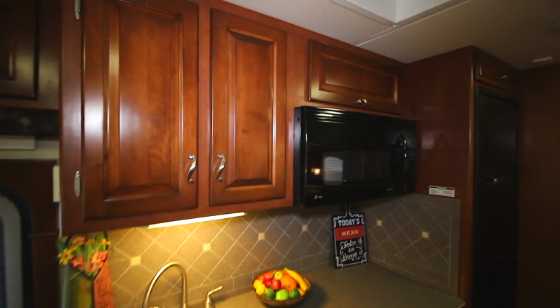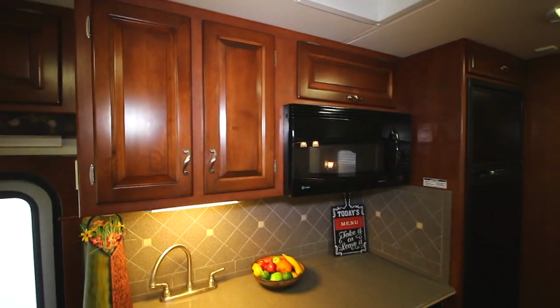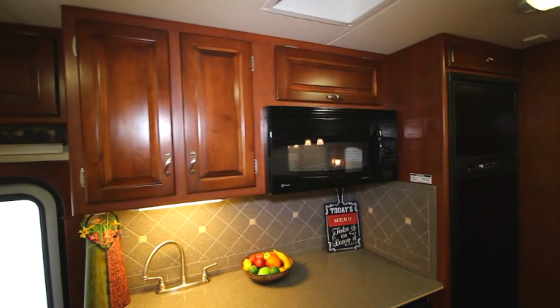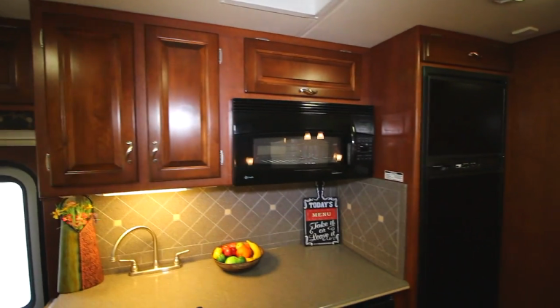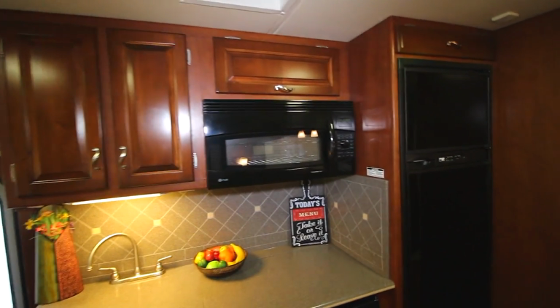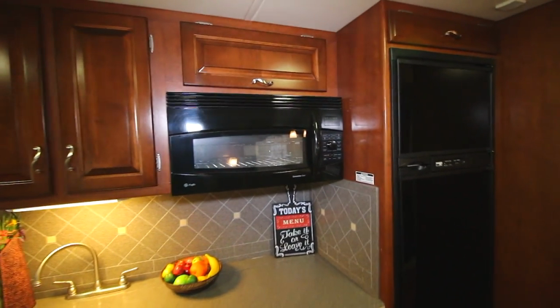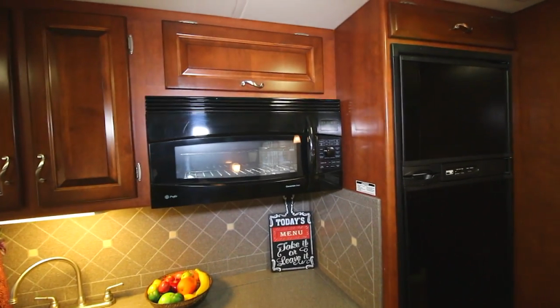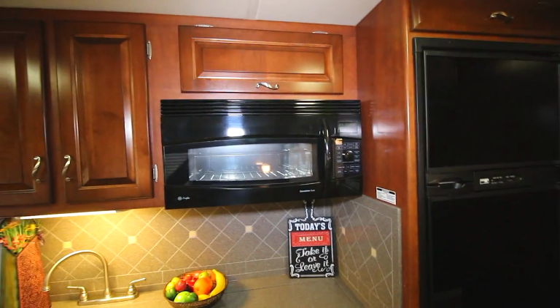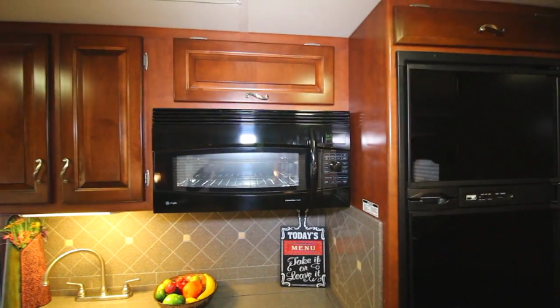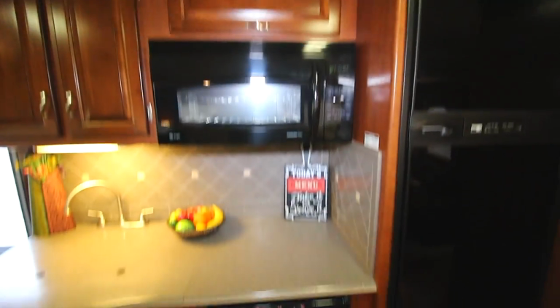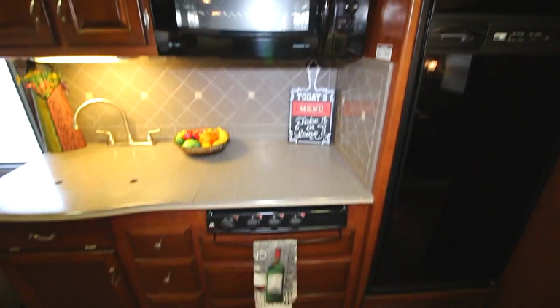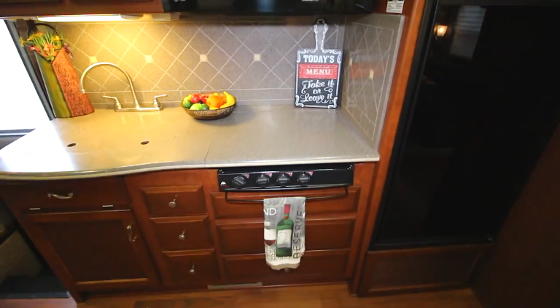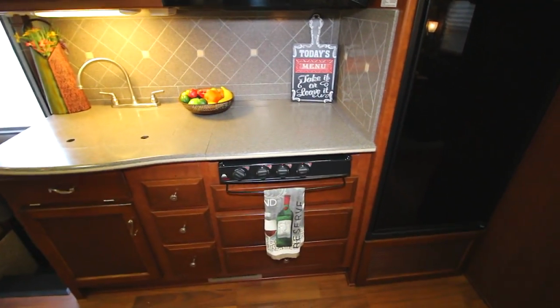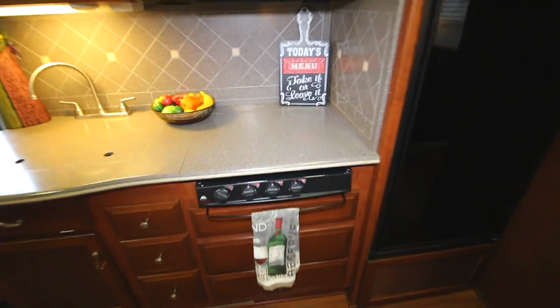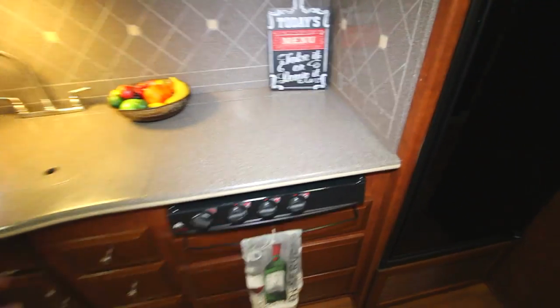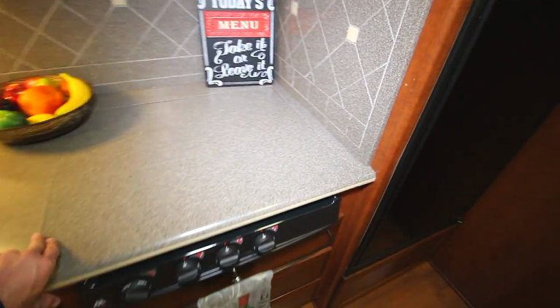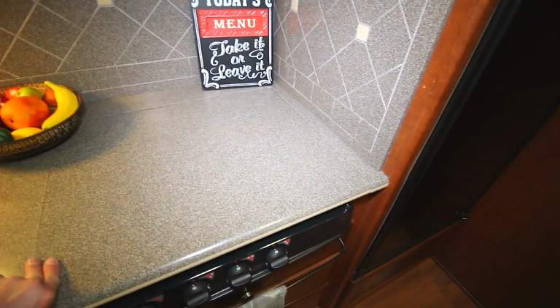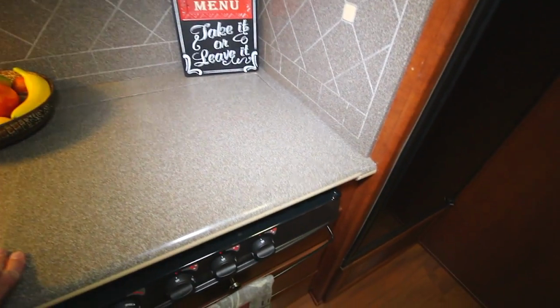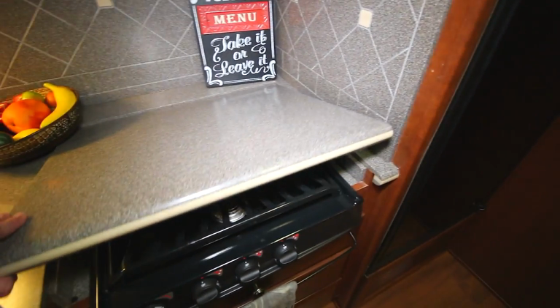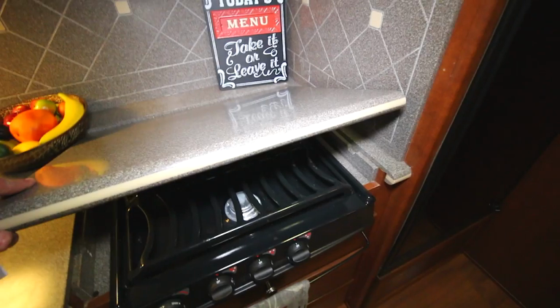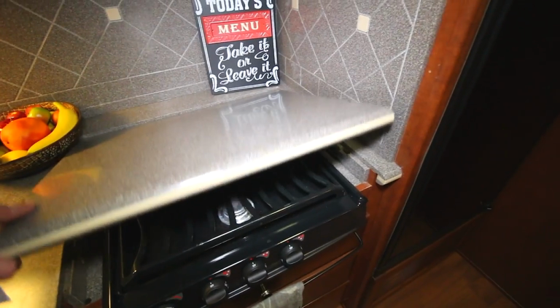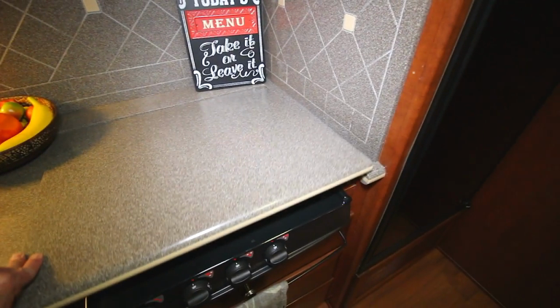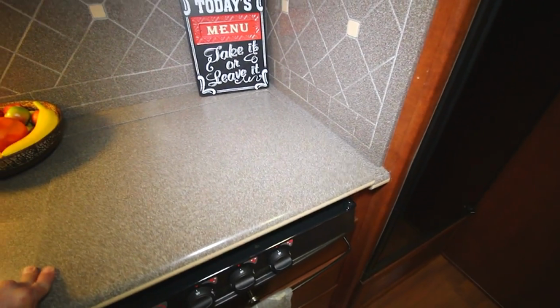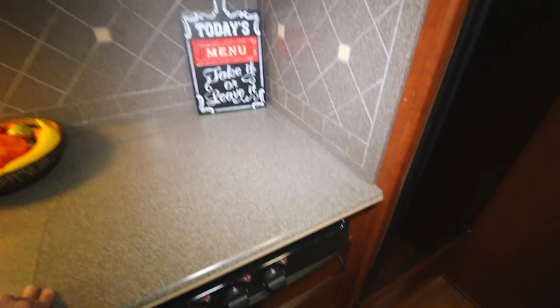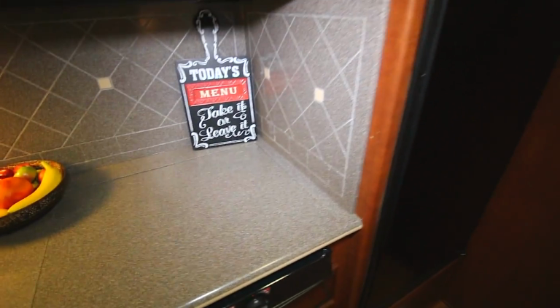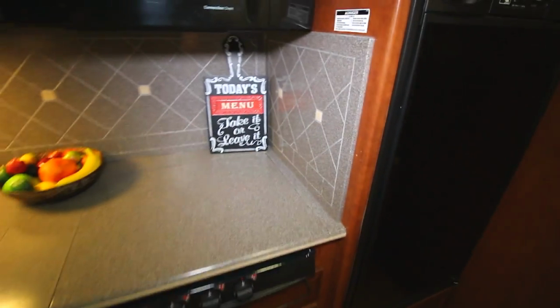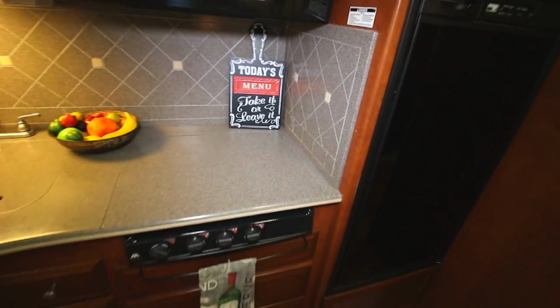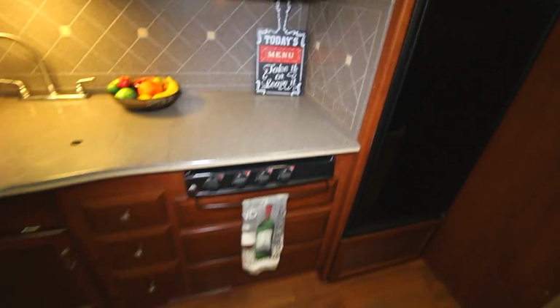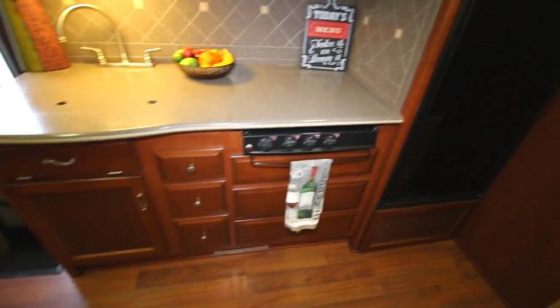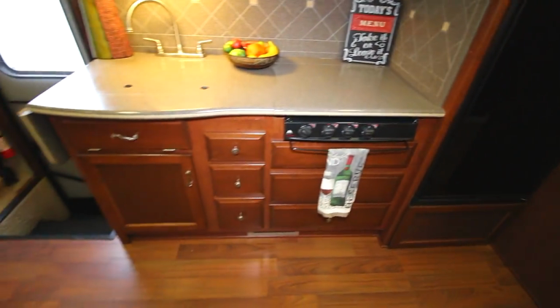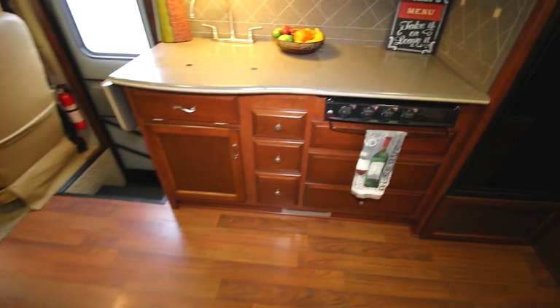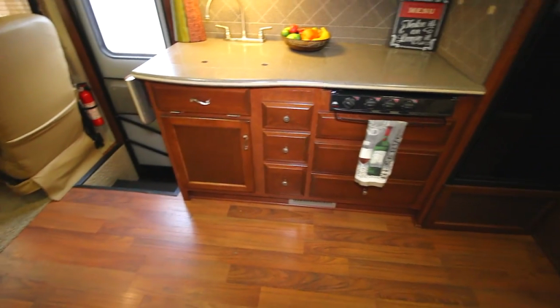Again, at the kitchen, we have our convection oven and microwave. We have our cooktop — see underneath — three burner. Lots of drawers and cabinets.